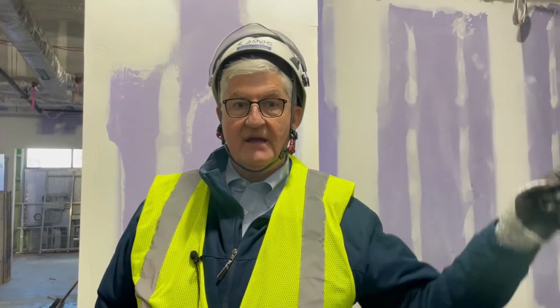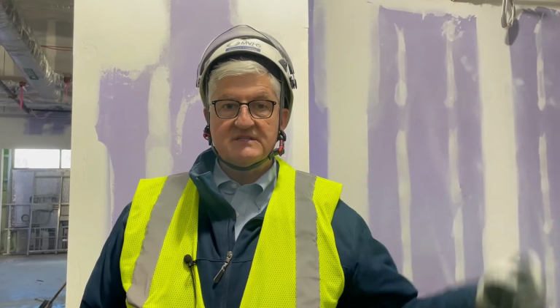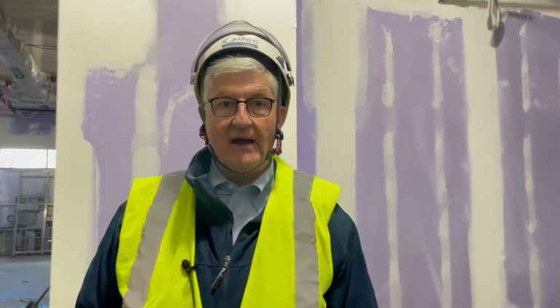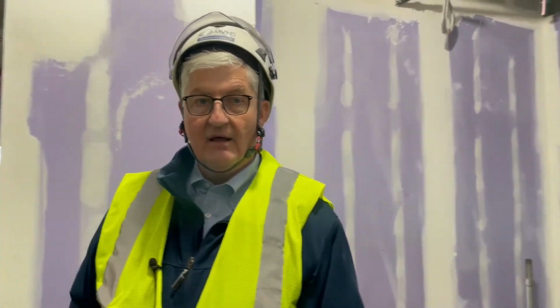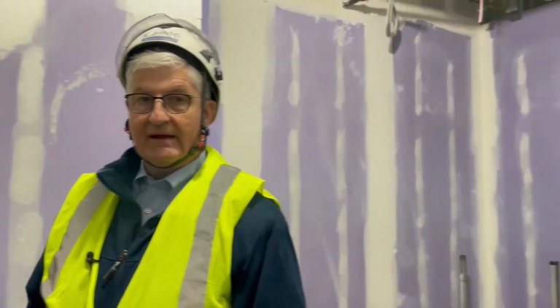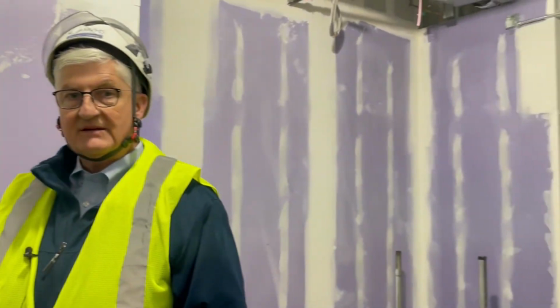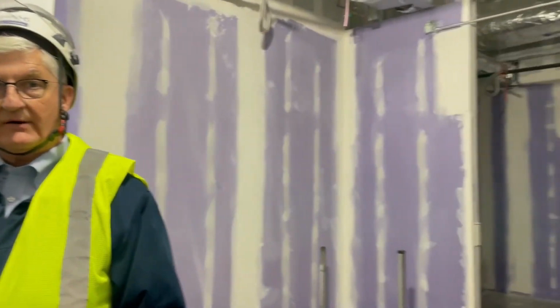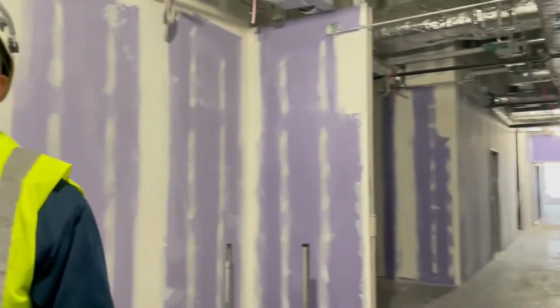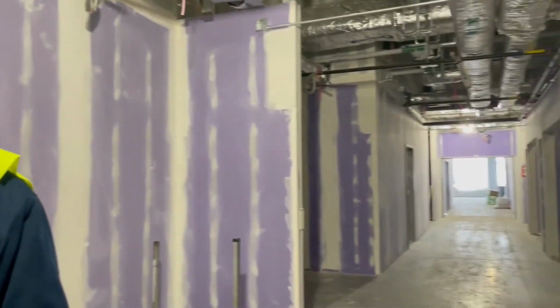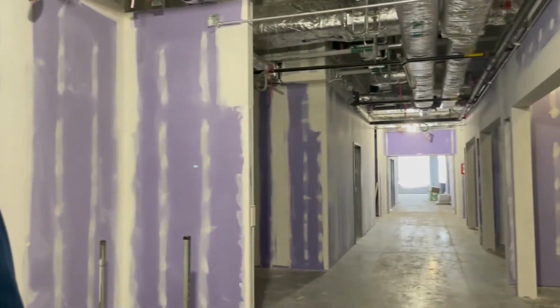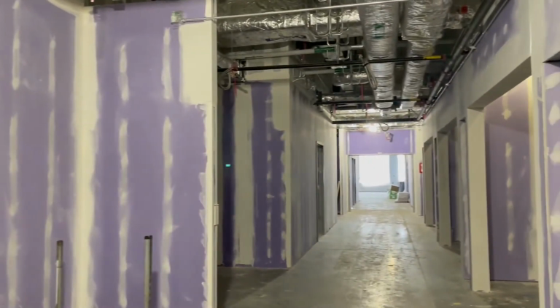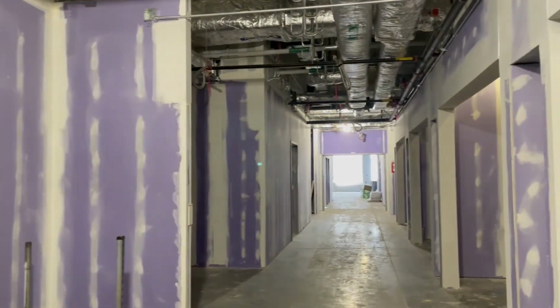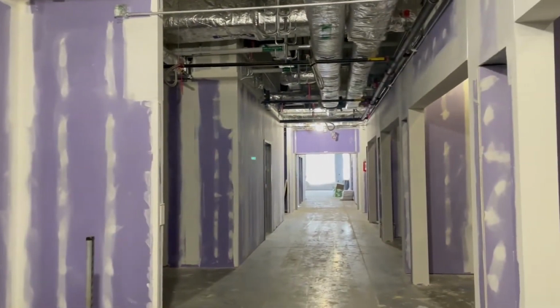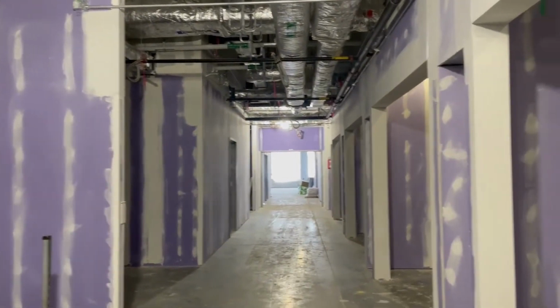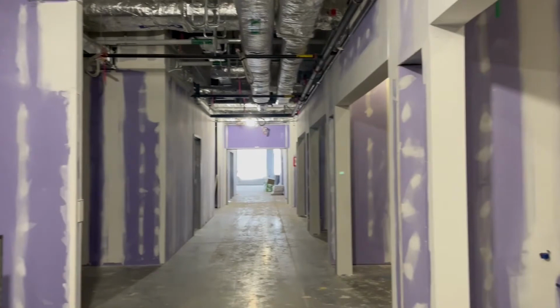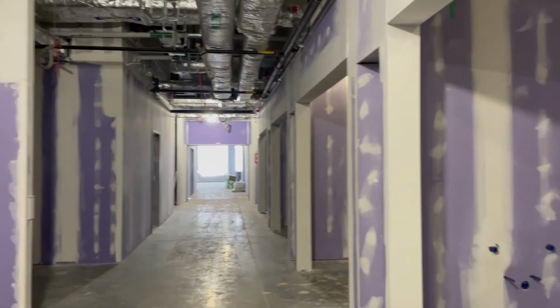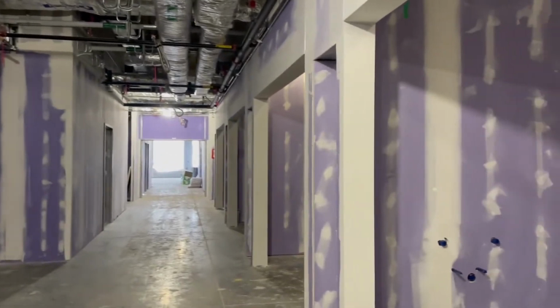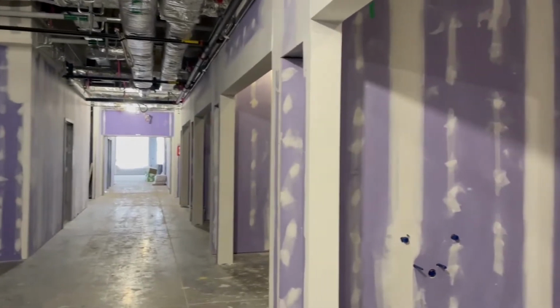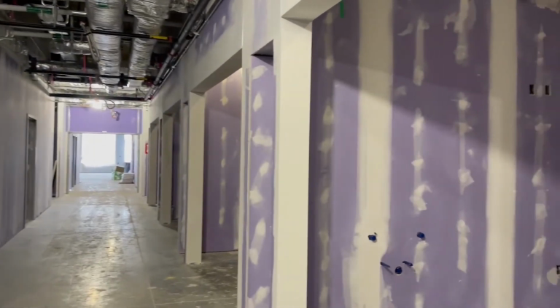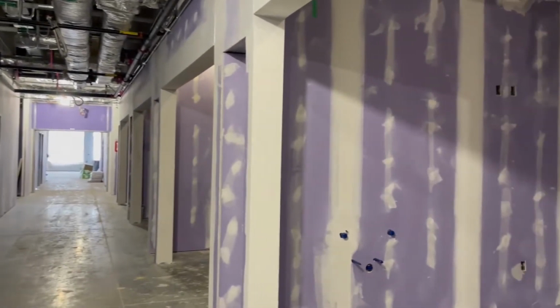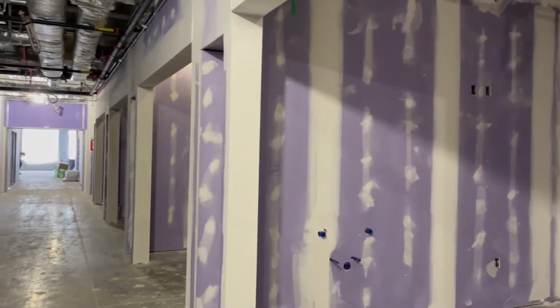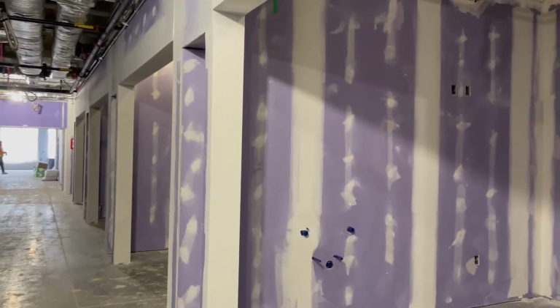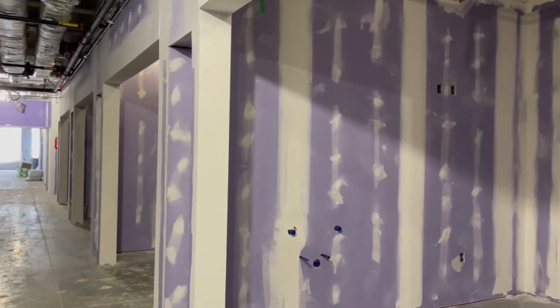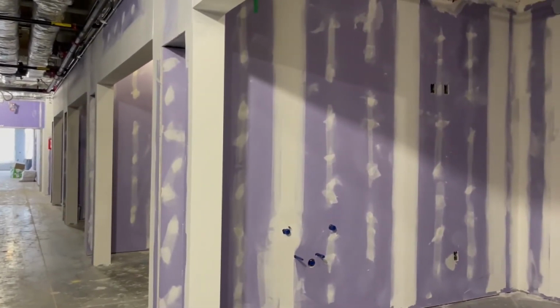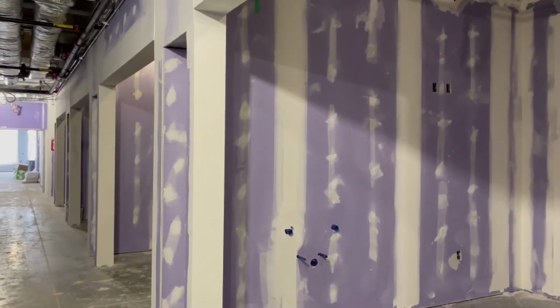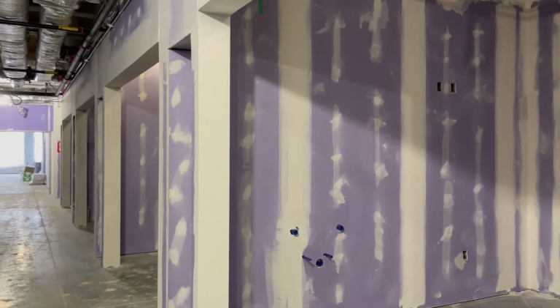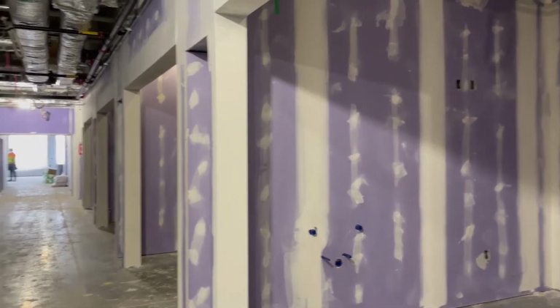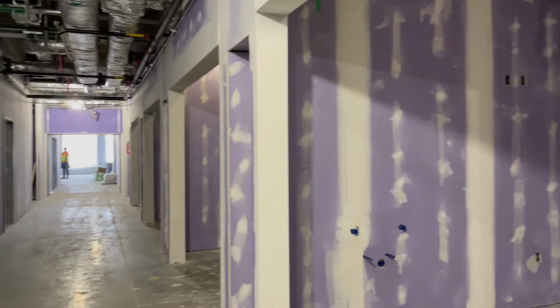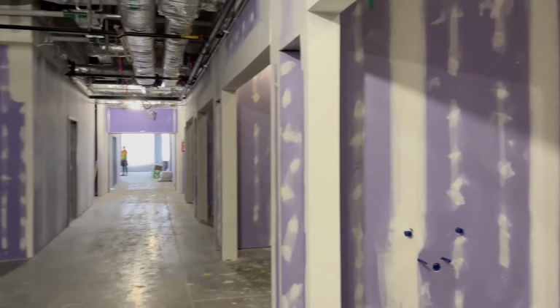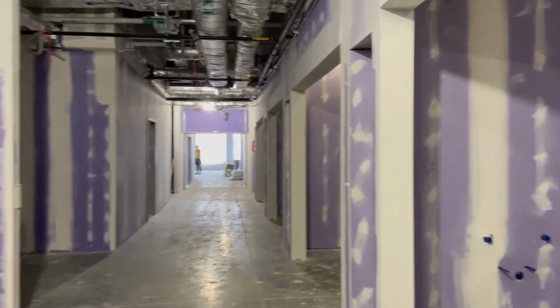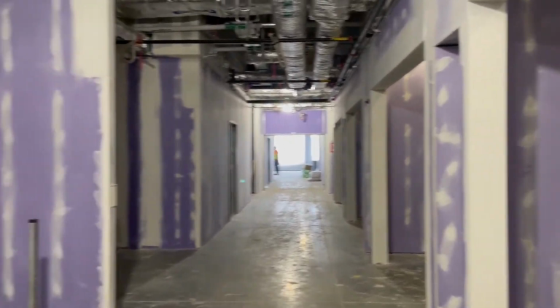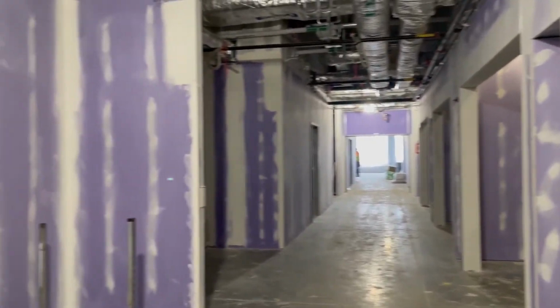As you can see behind me, we're making tremendous progress on the patient rooms themselves. Most of them are framed out and dry walled at this point. The next part will be to start priming them, painting them, and putting the fixtures in there.